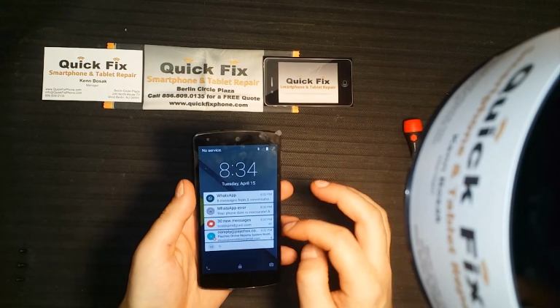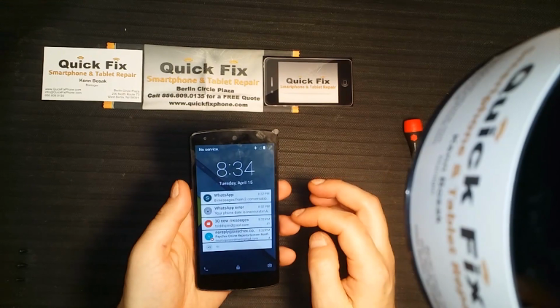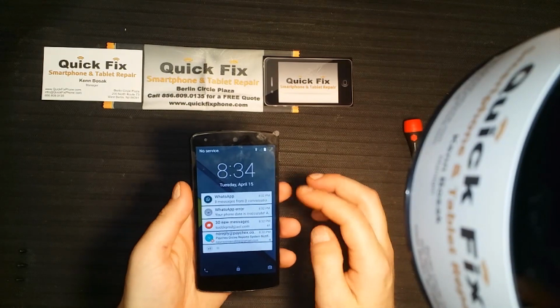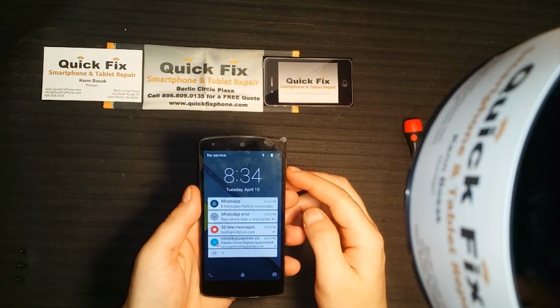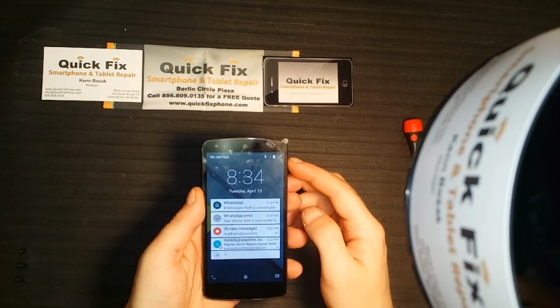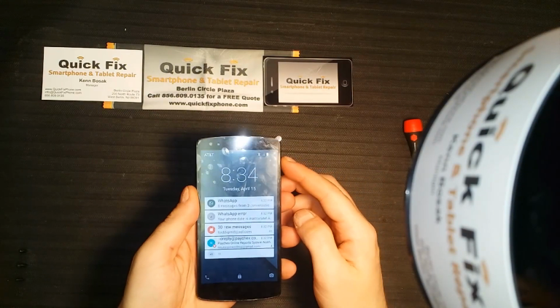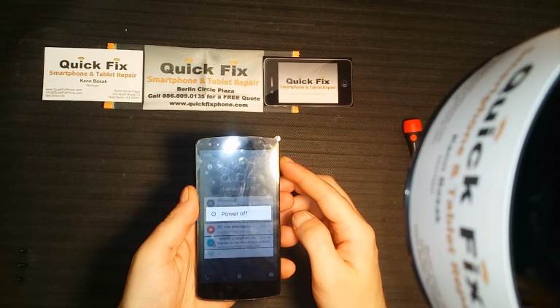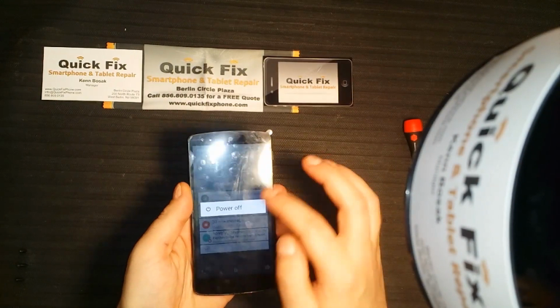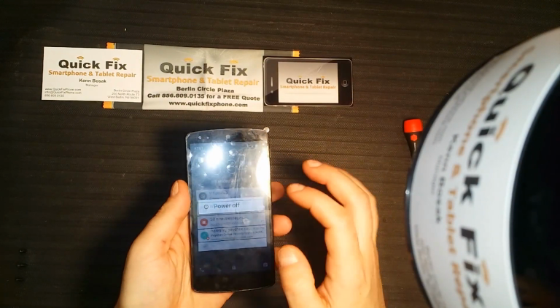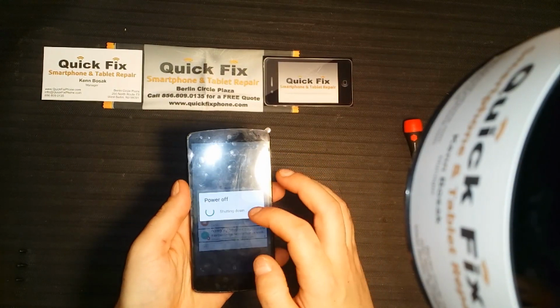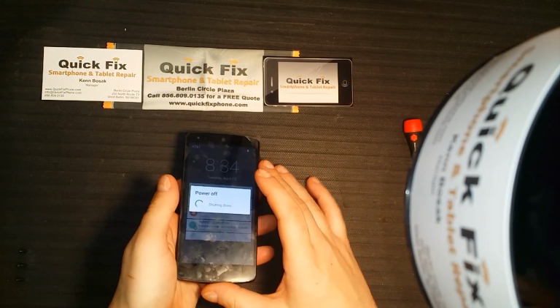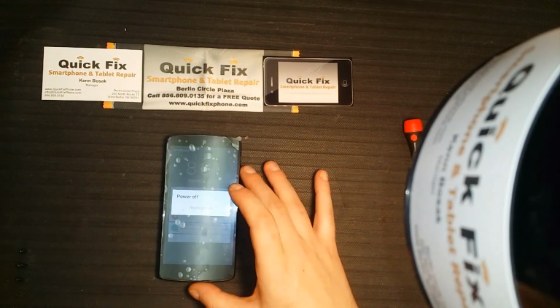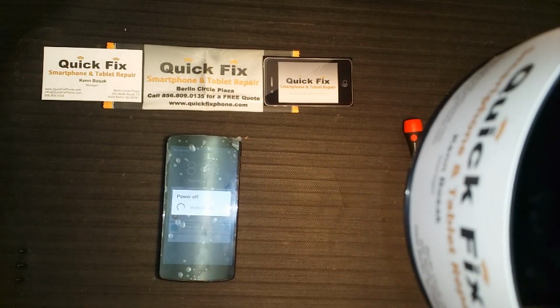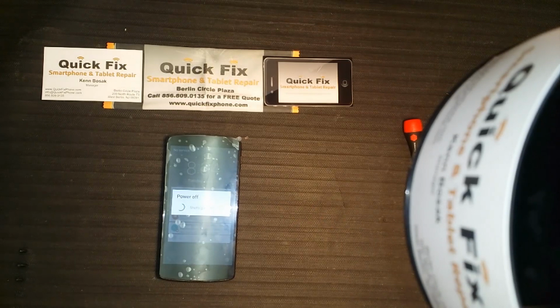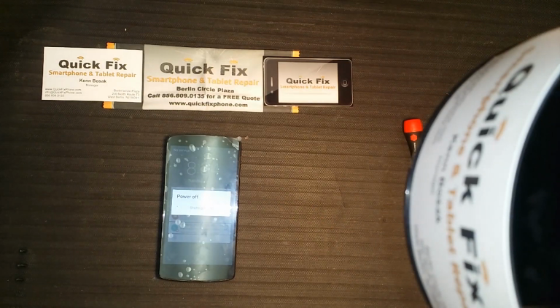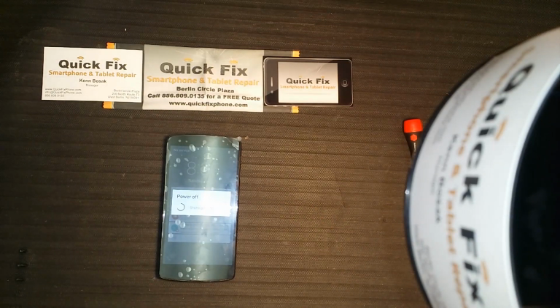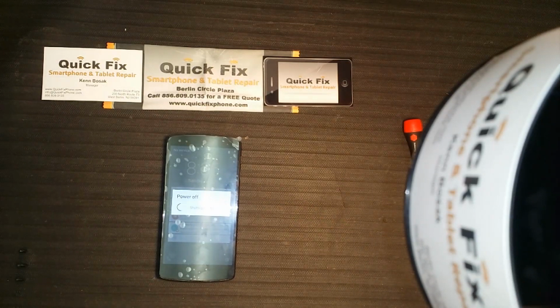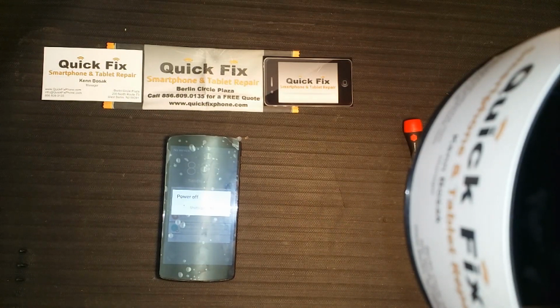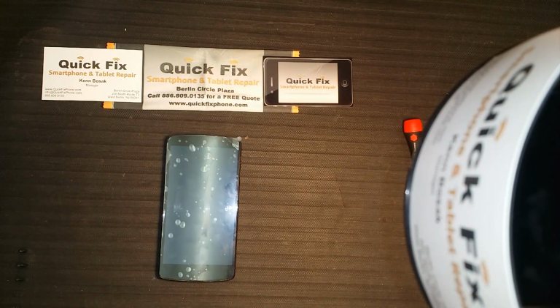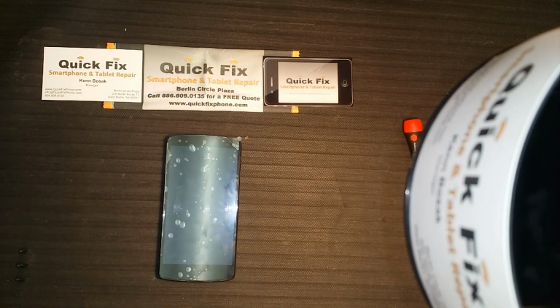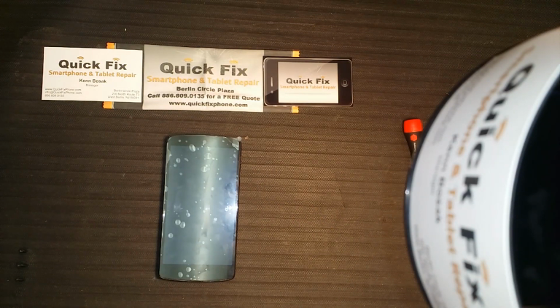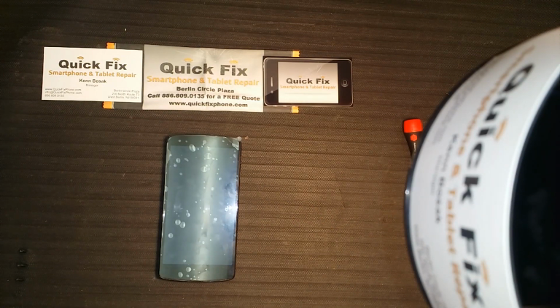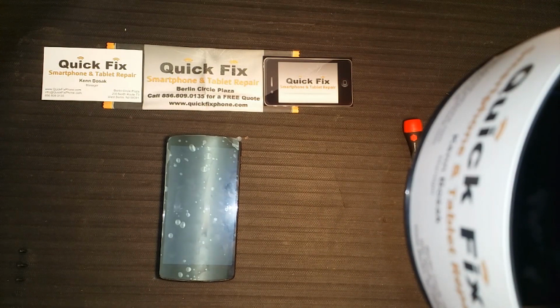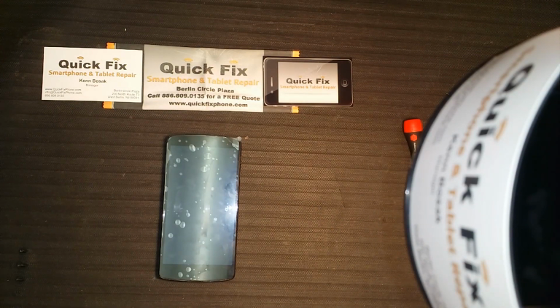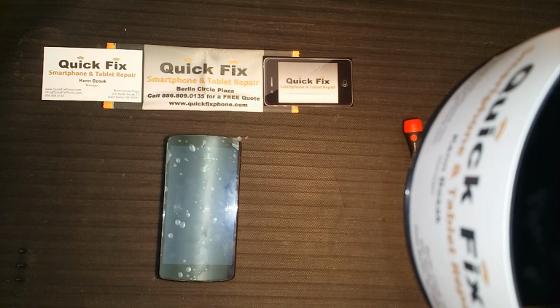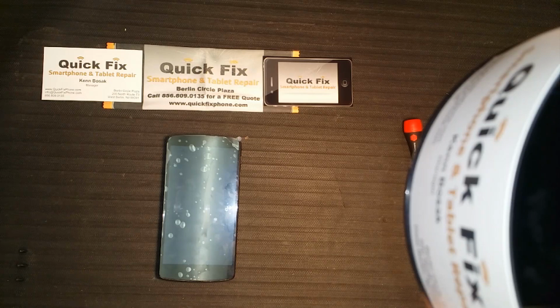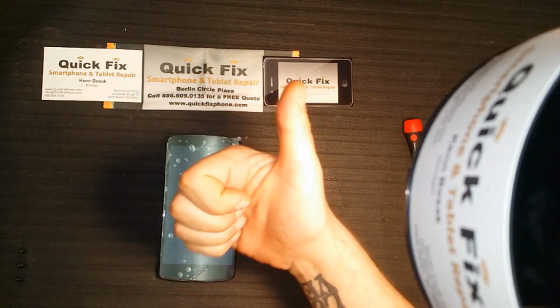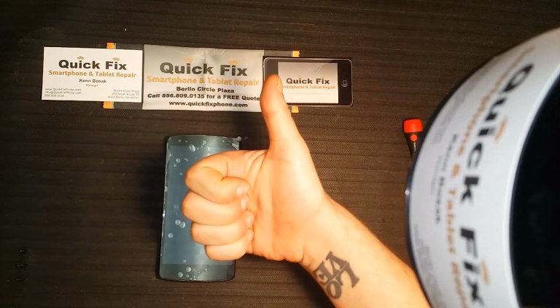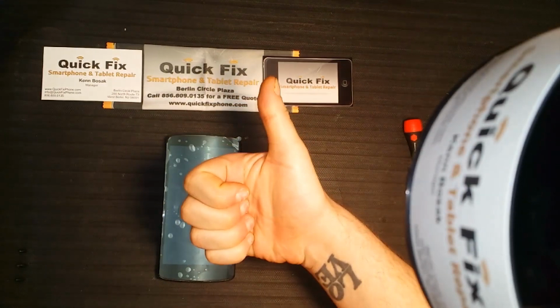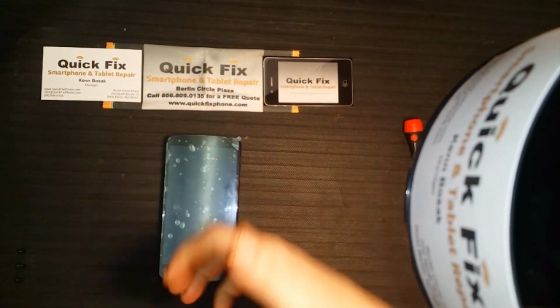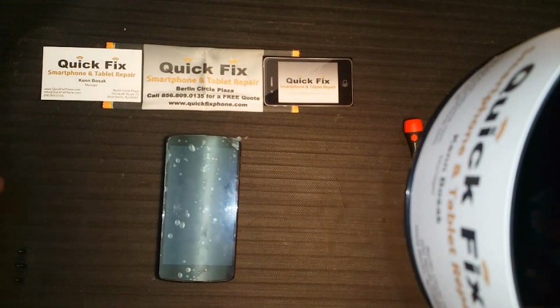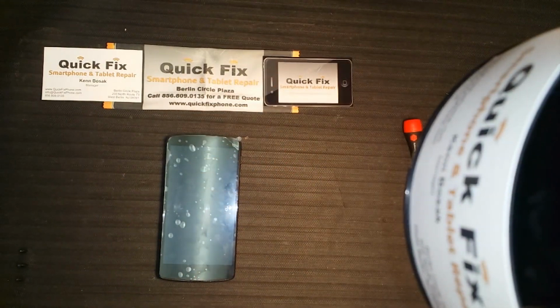And there you go. Again, thanks to RootJunkie.com for having me here. Thank you guys — don't forget, give me a thumbs up. Have a great day.